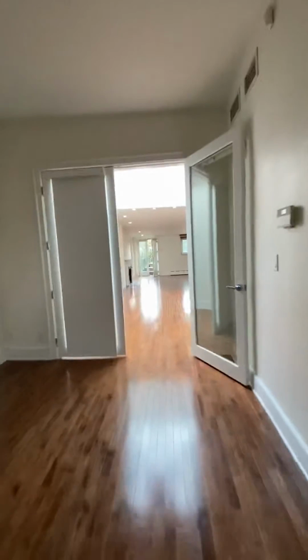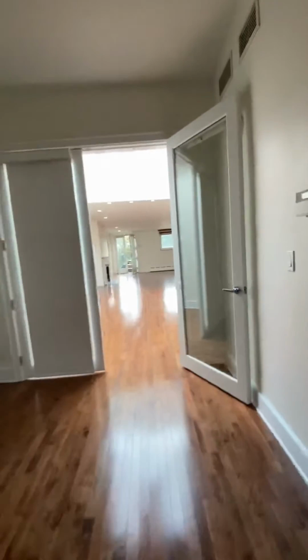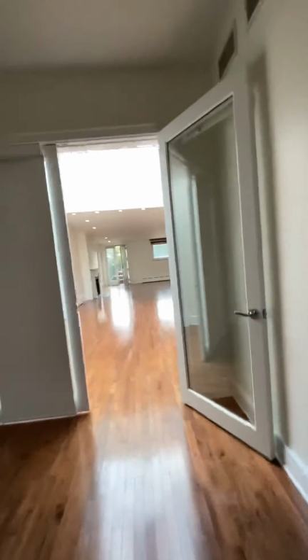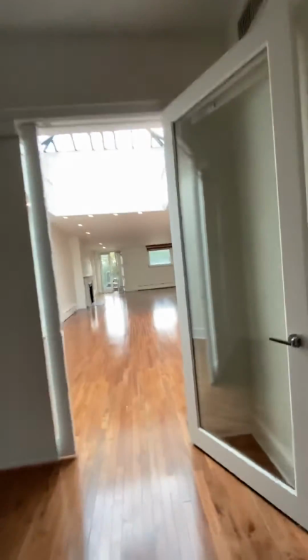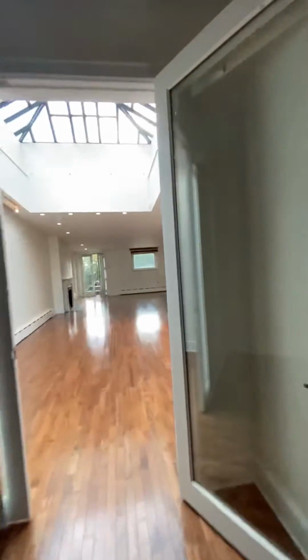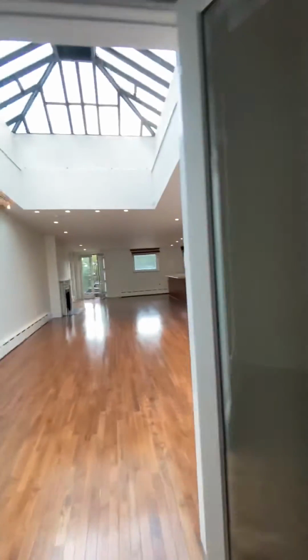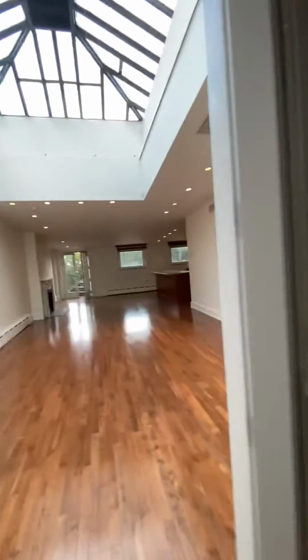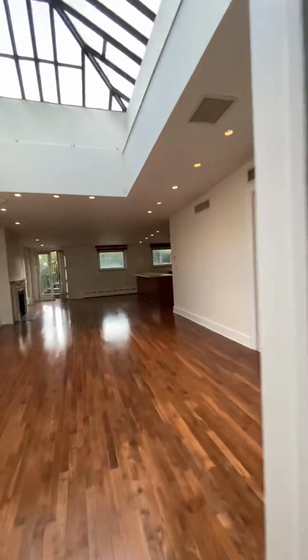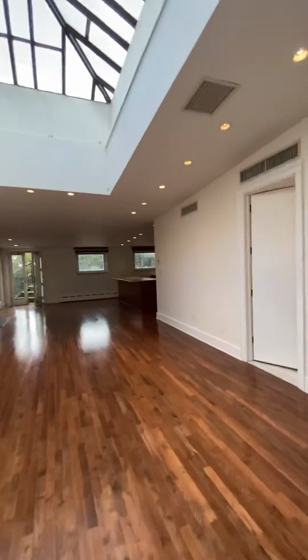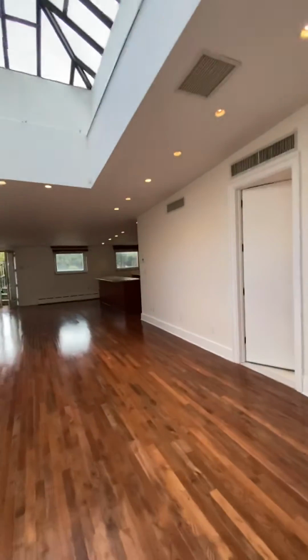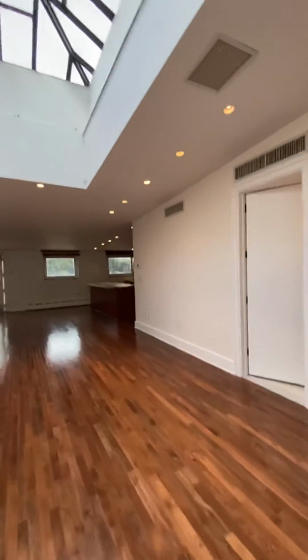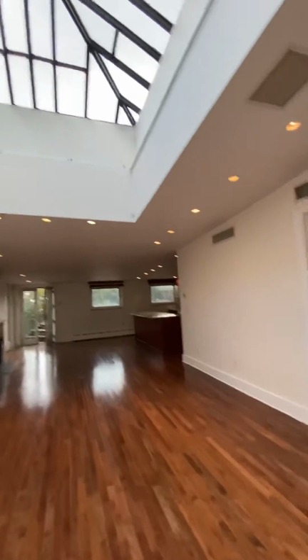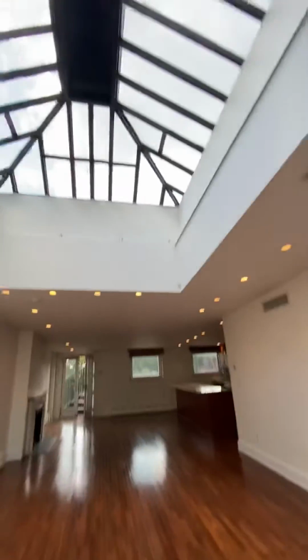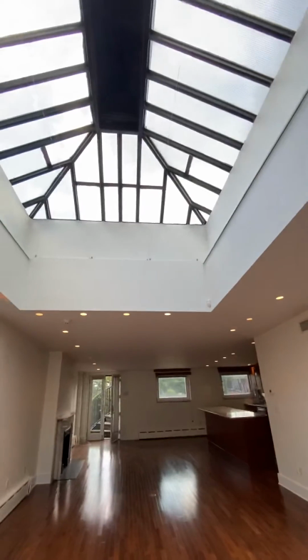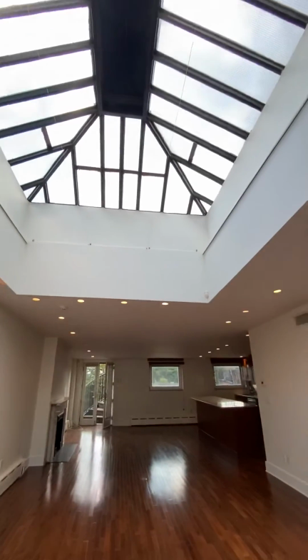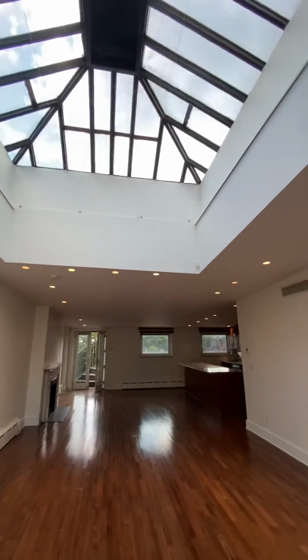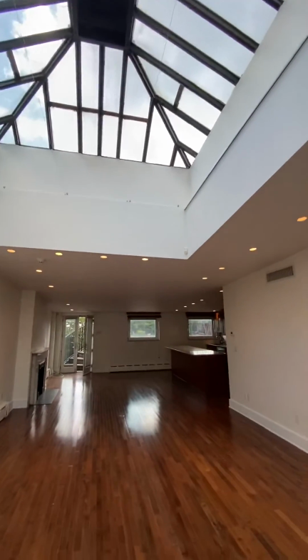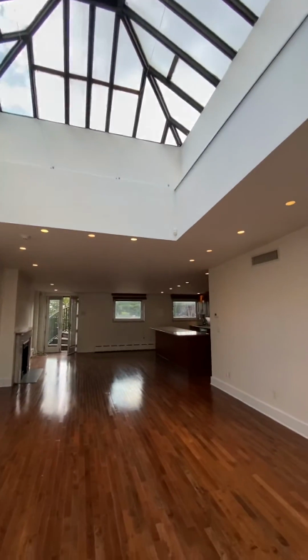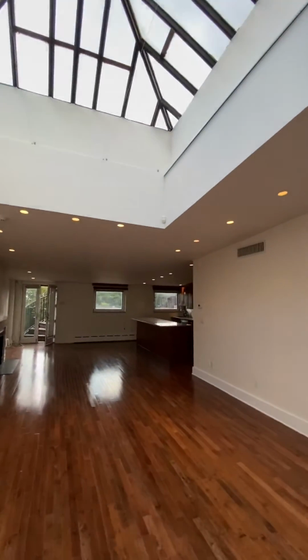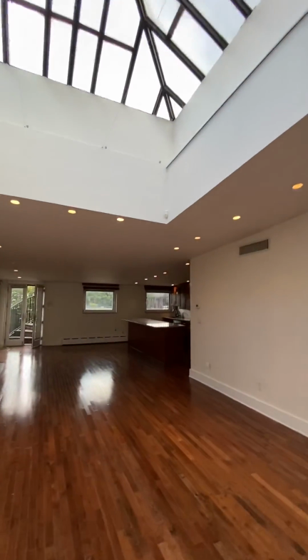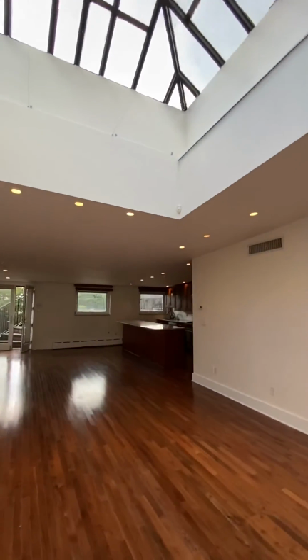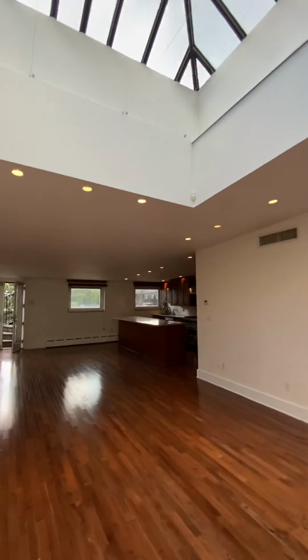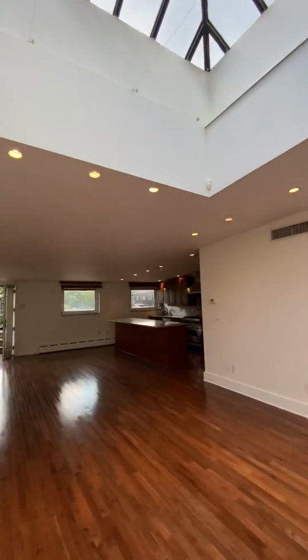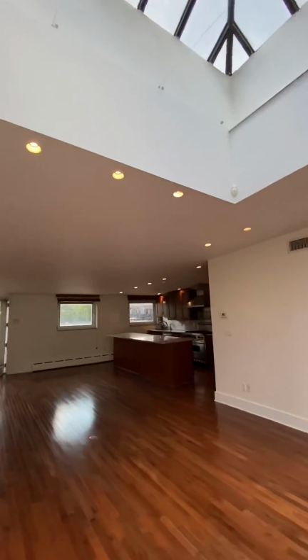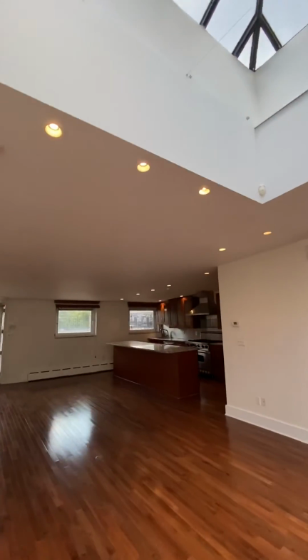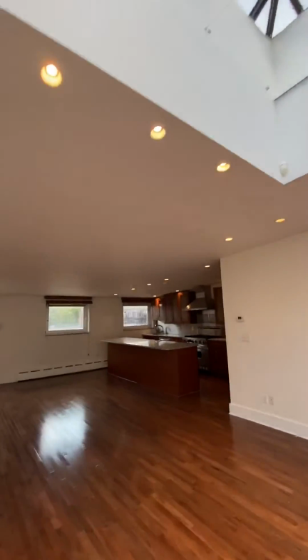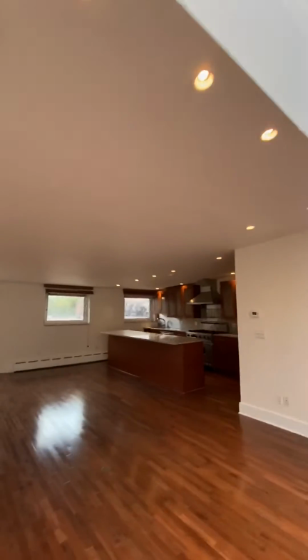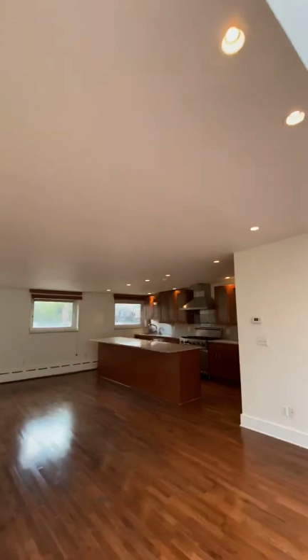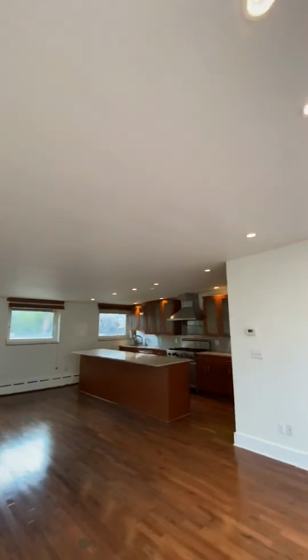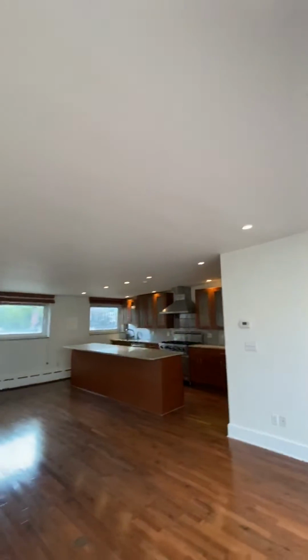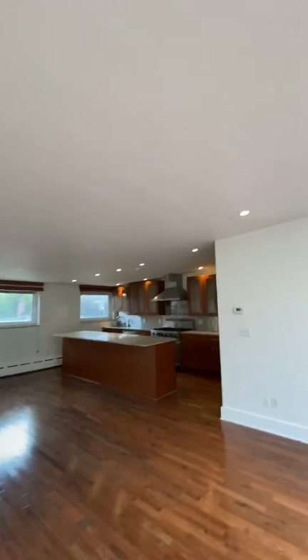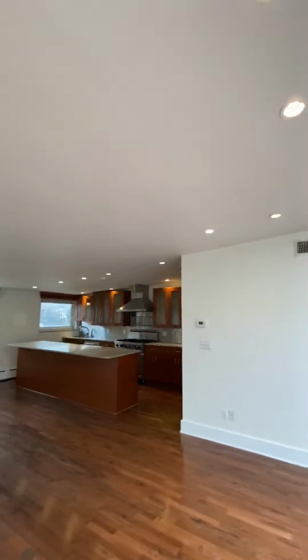This is such a cool apartment, and it's in a regular Brooklyn Brownstone. You just never know what you're going to see when you open a door. This is about three flights up in a Brooklyn Brownstone.